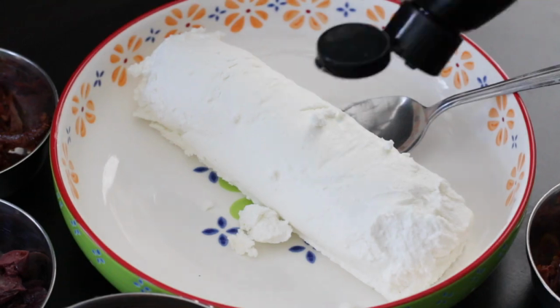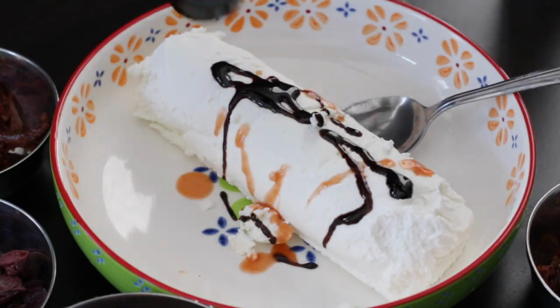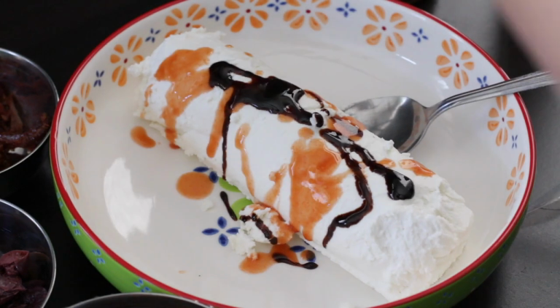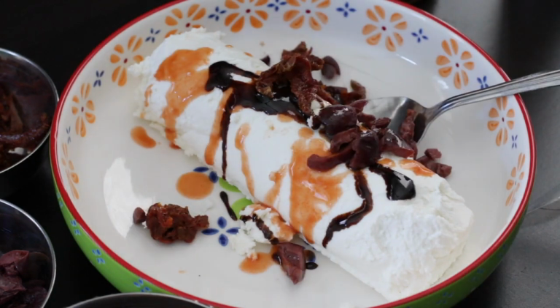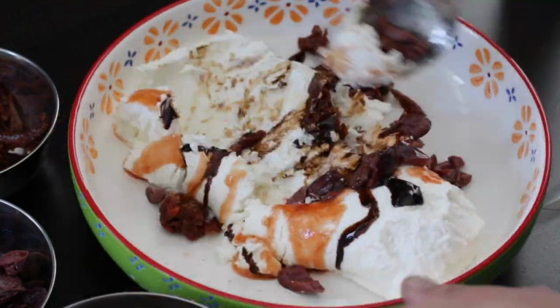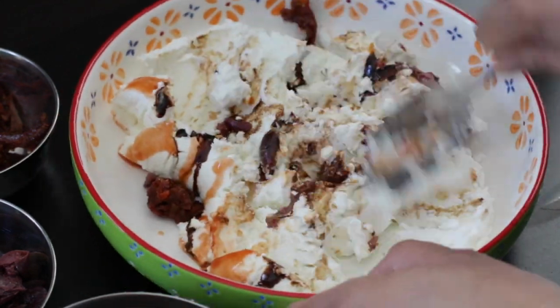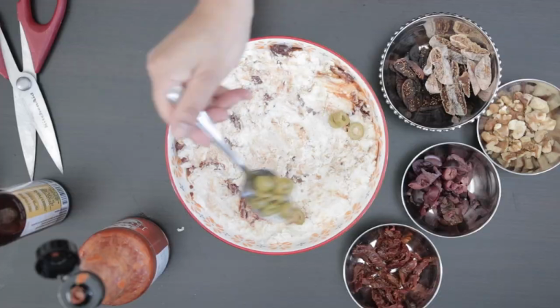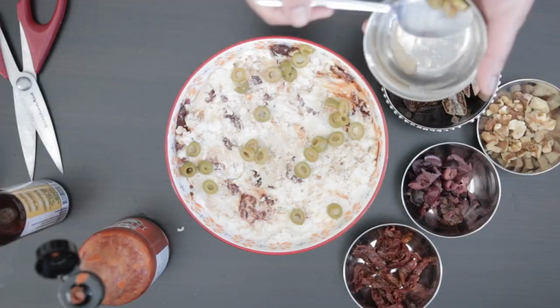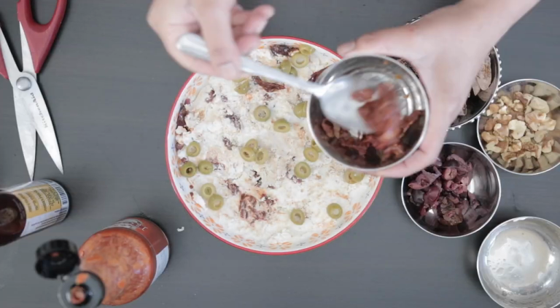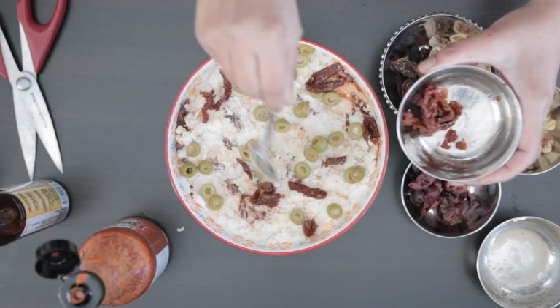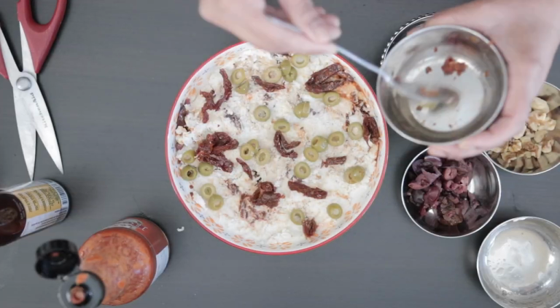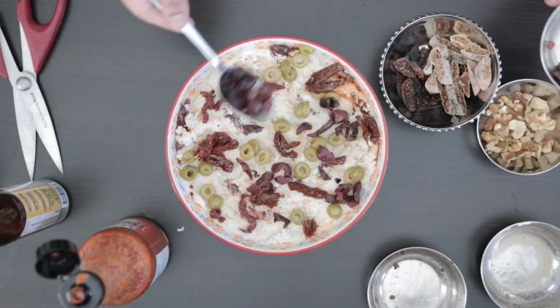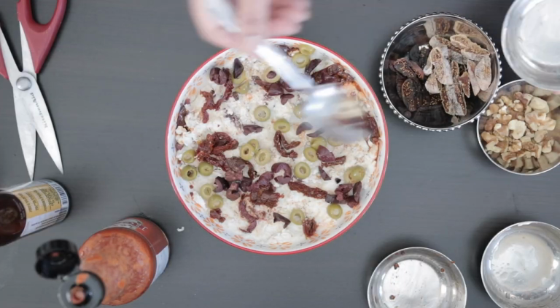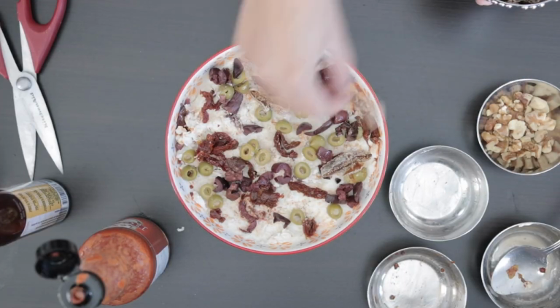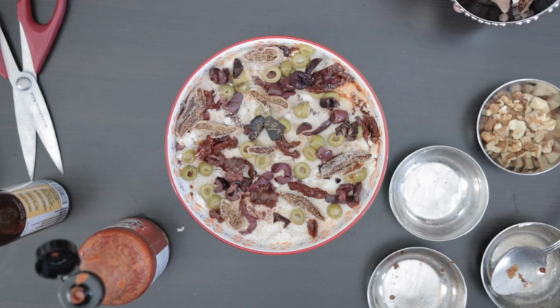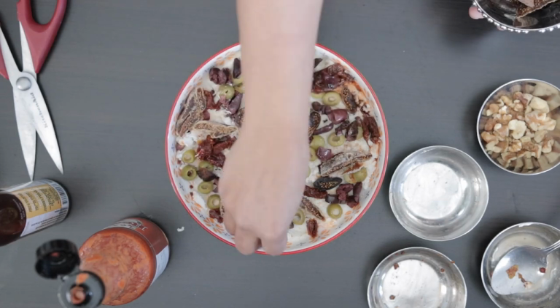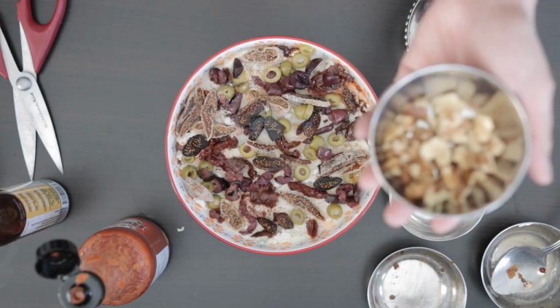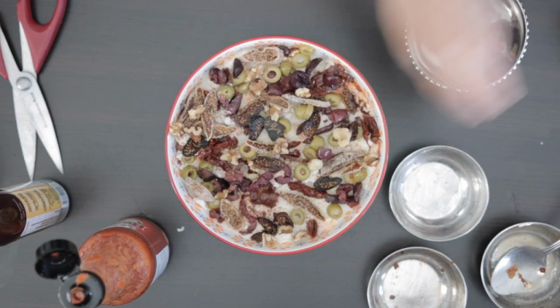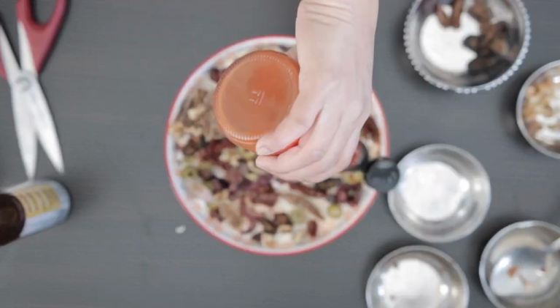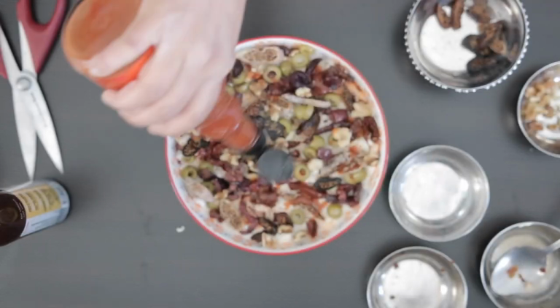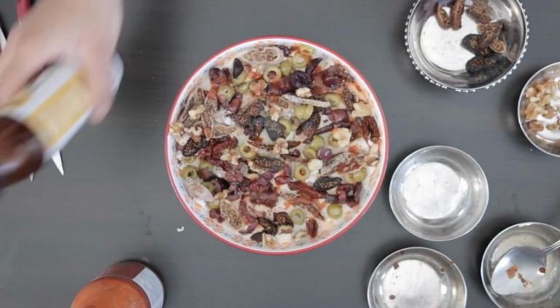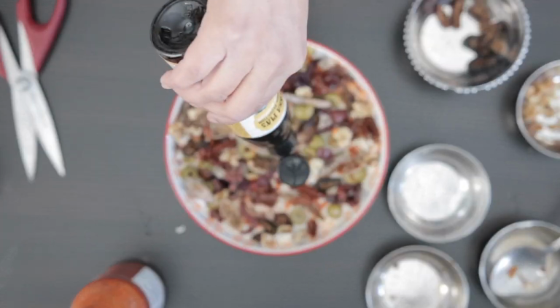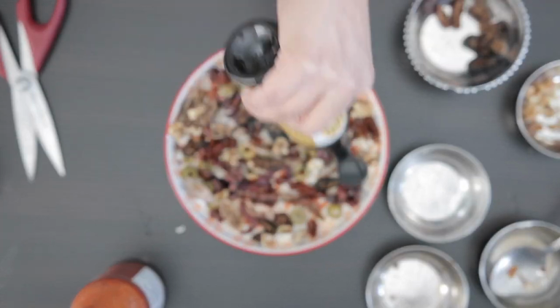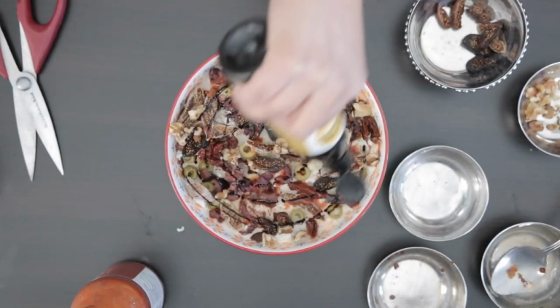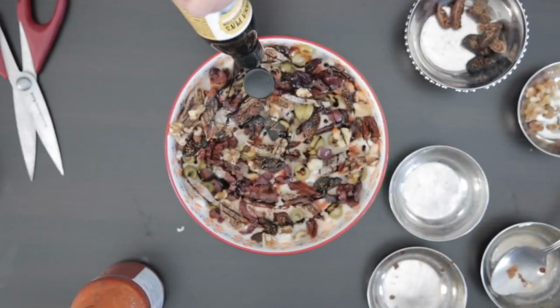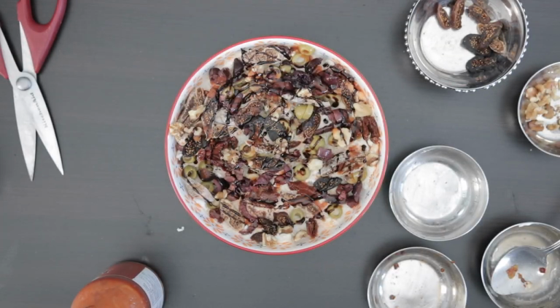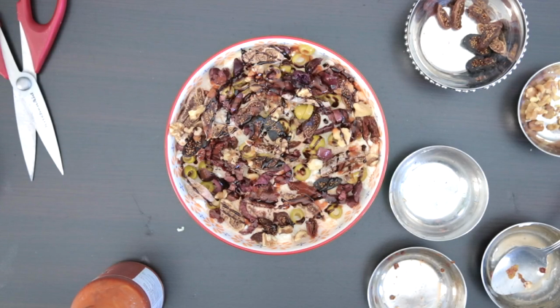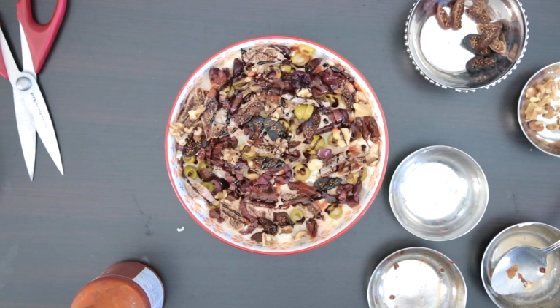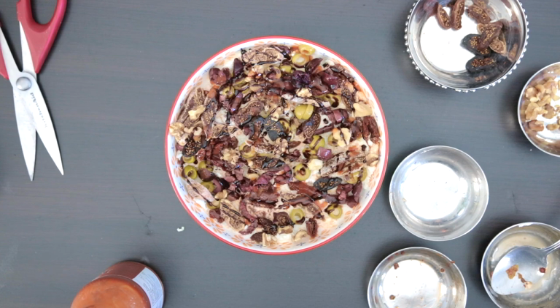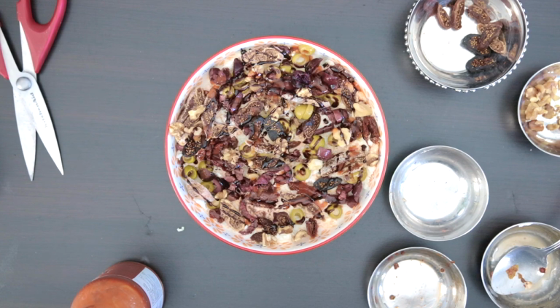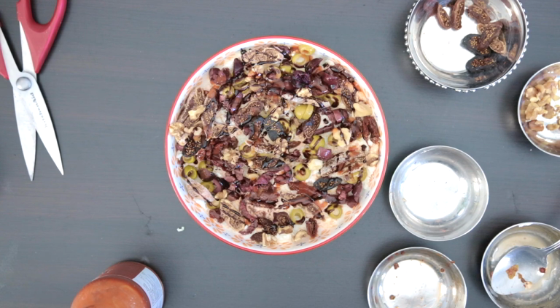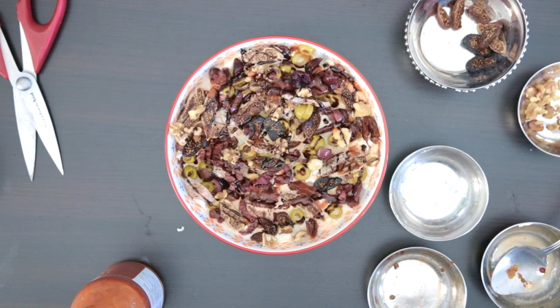Goat cheese is seasoned and then simply topped with olives, sun-dried tomatoes, figs and walnuts before drizzling with some hot sauce and a lovely sticky fig balsamic reduction.